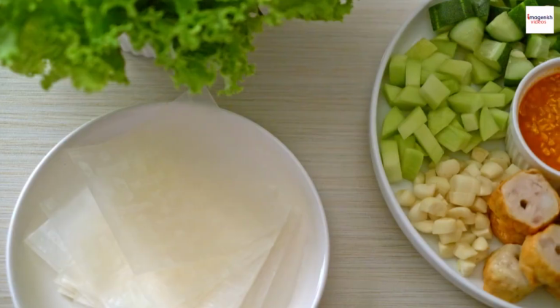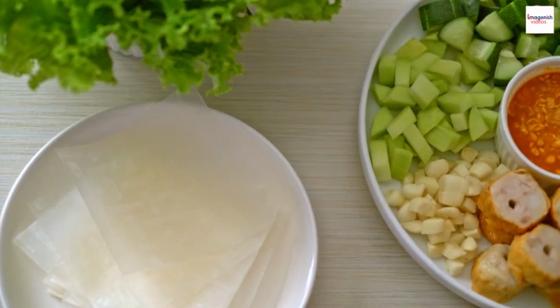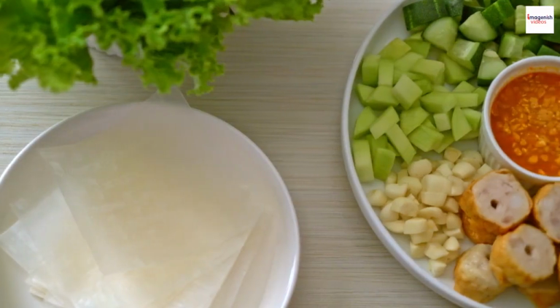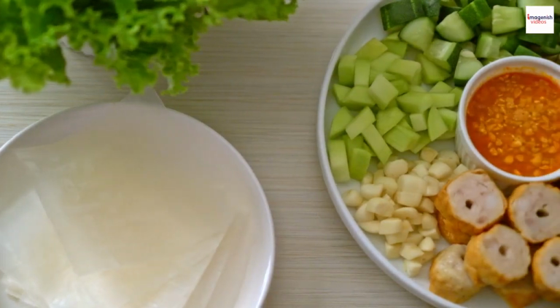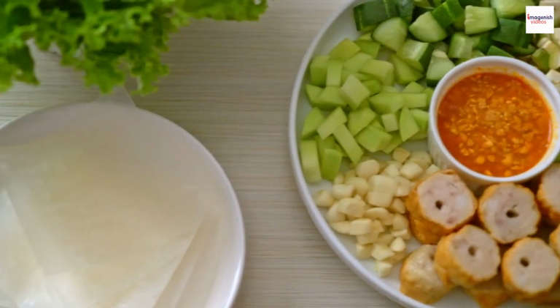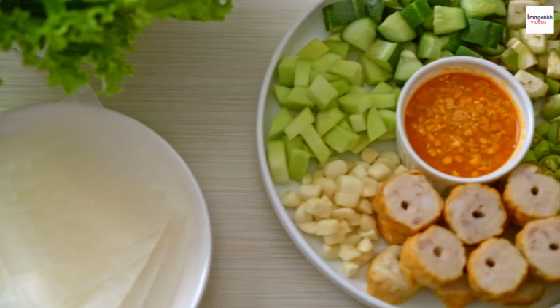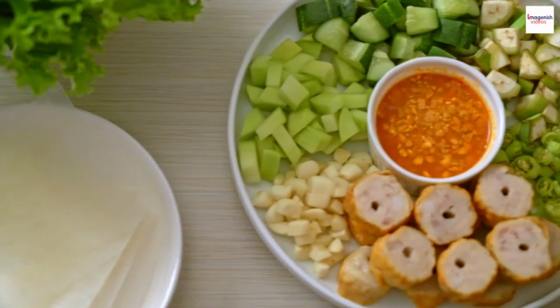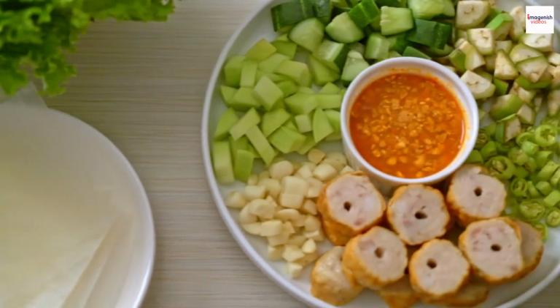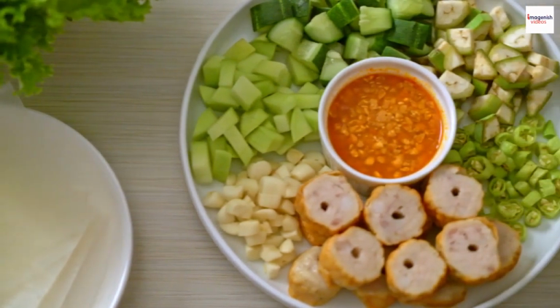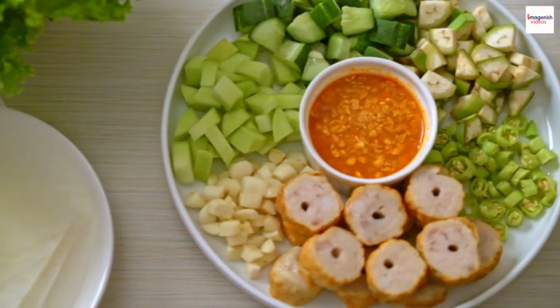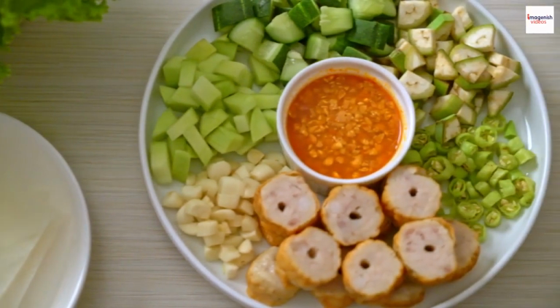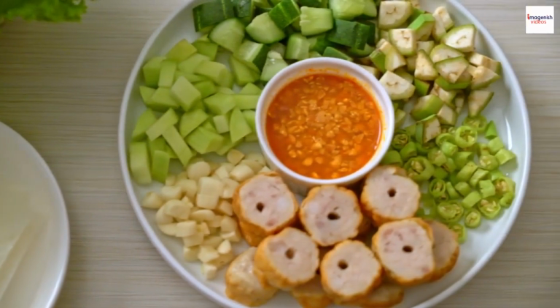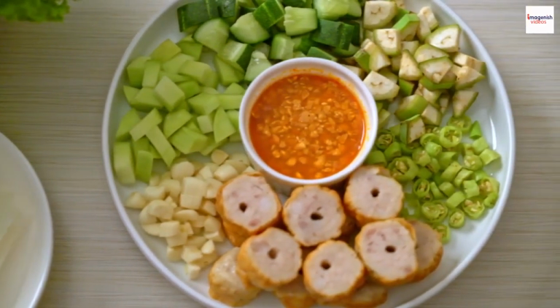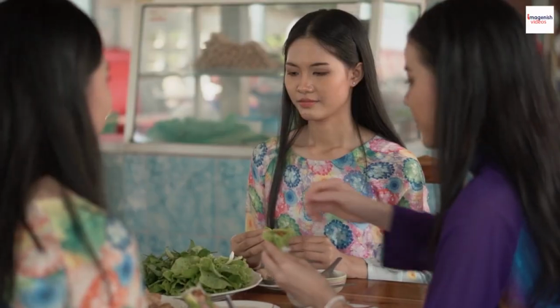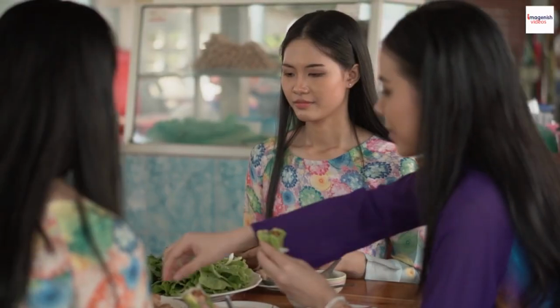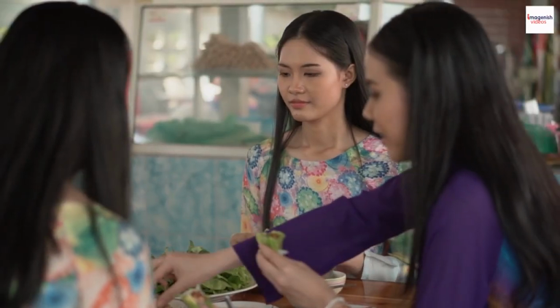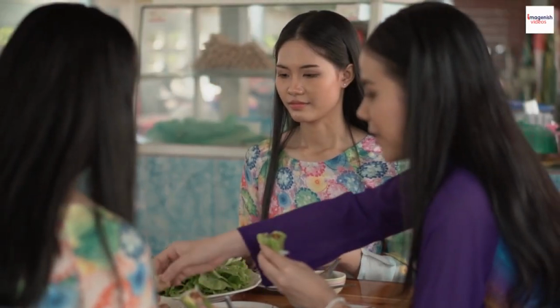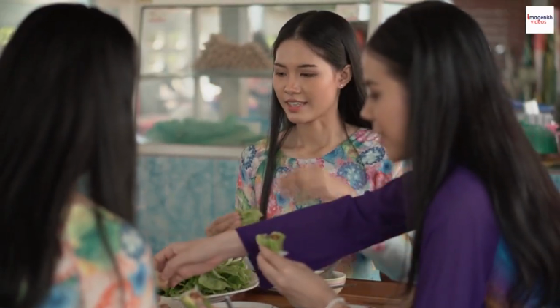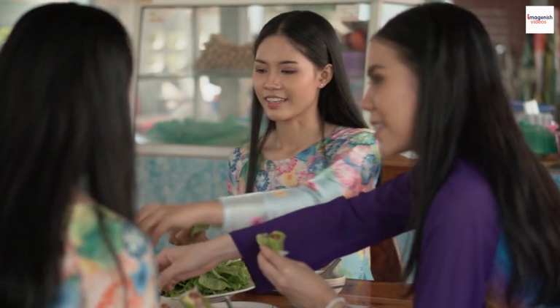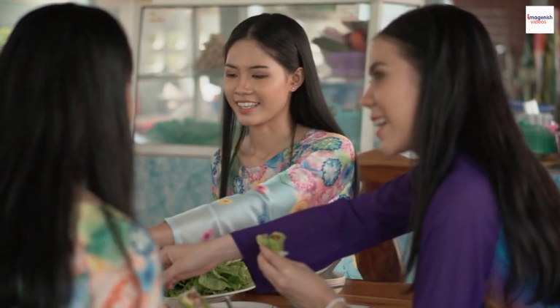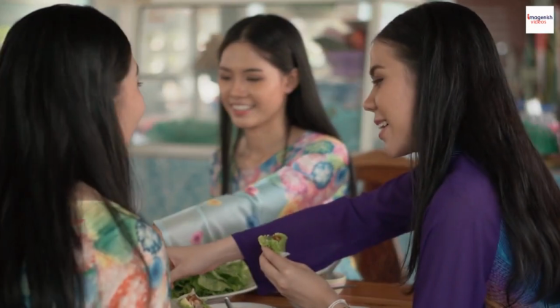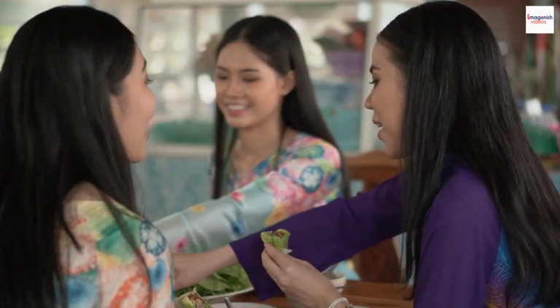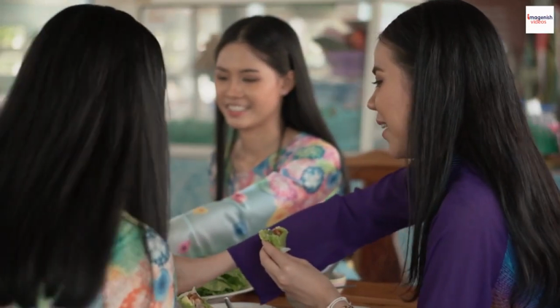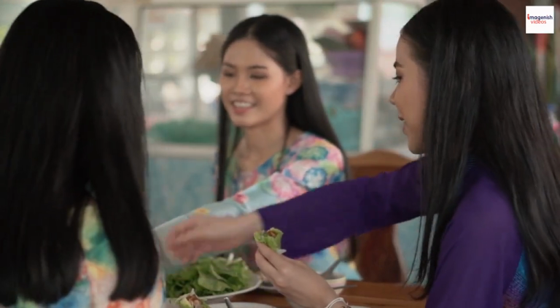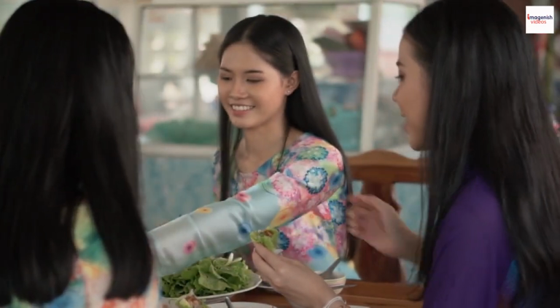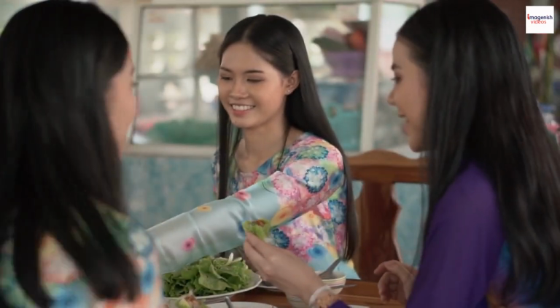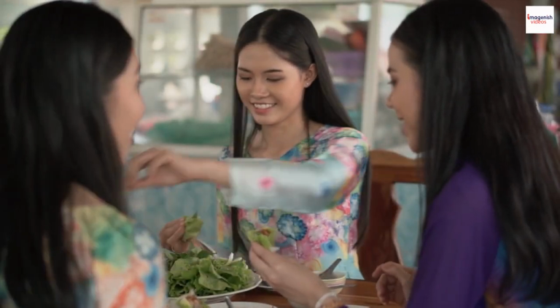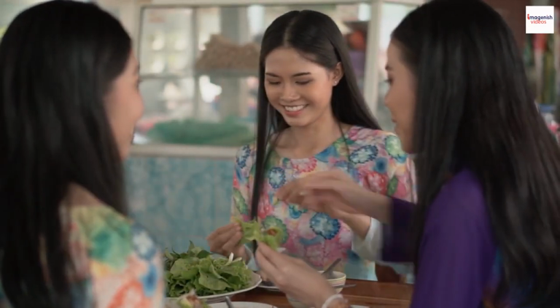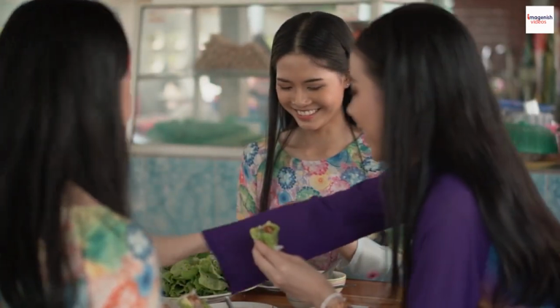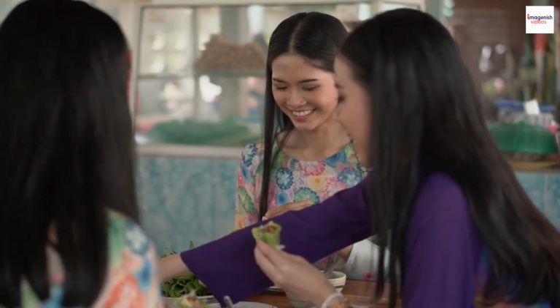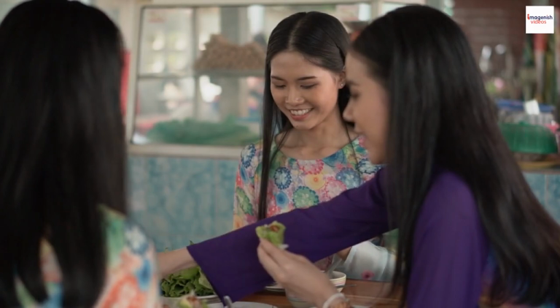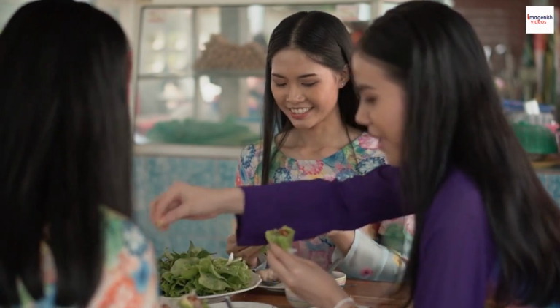Did you know that Nem Nun has a deep connection to ancient Vietnamese rituals and celebrations? This dish was often prepared during important events, such as Lunar New Year and weddings, symbolizing good fortune and unity within the community.